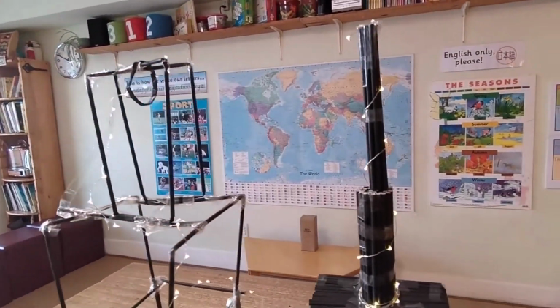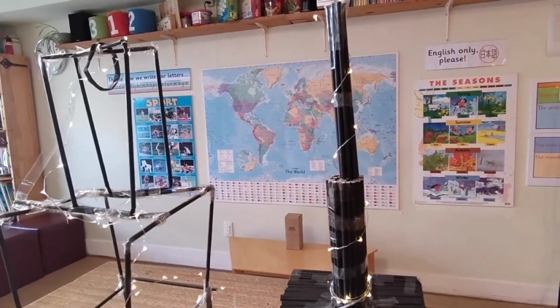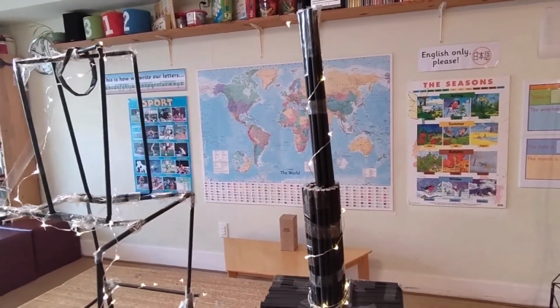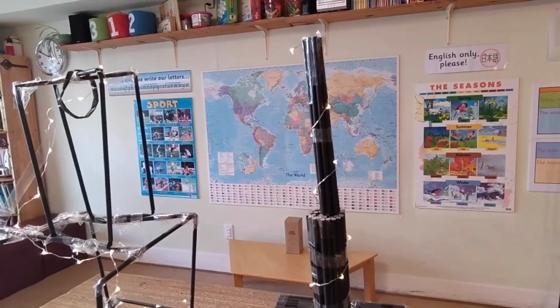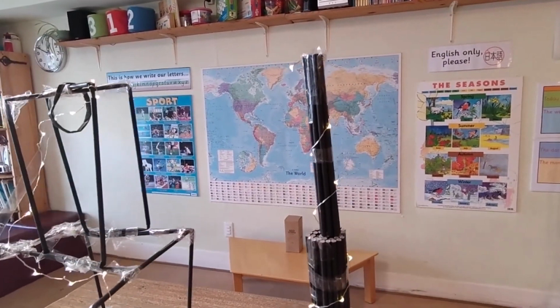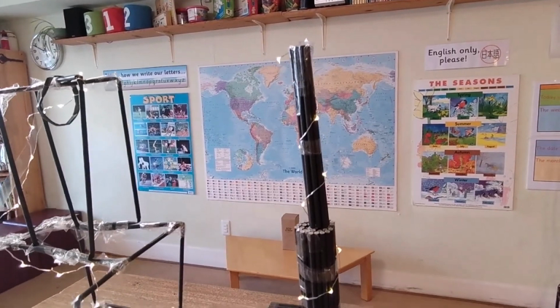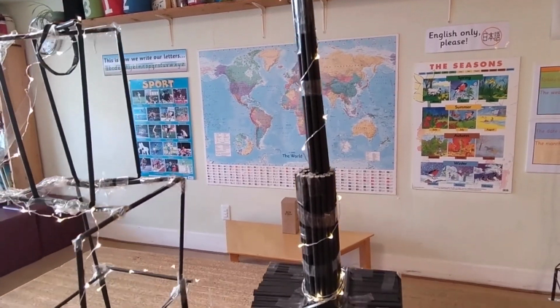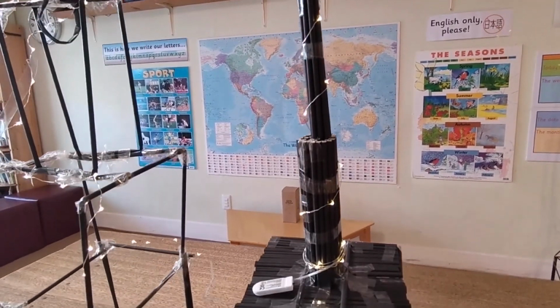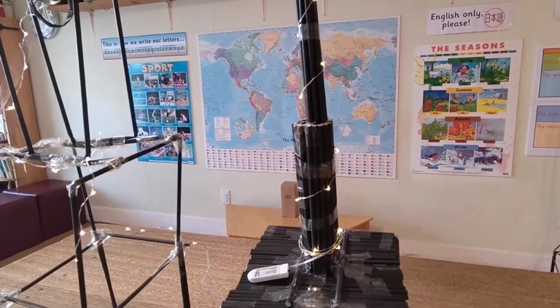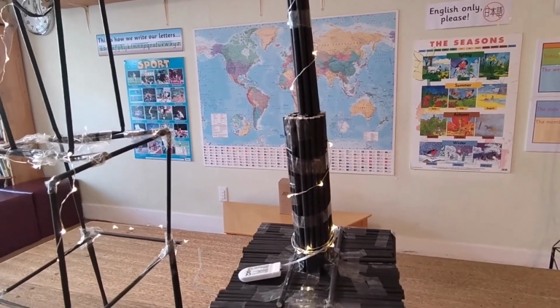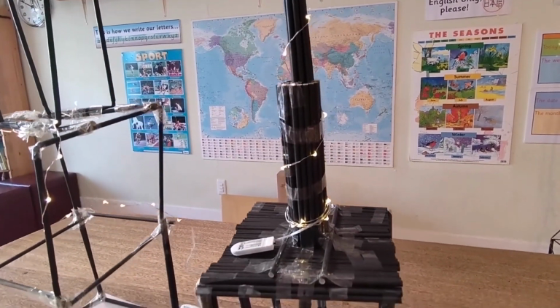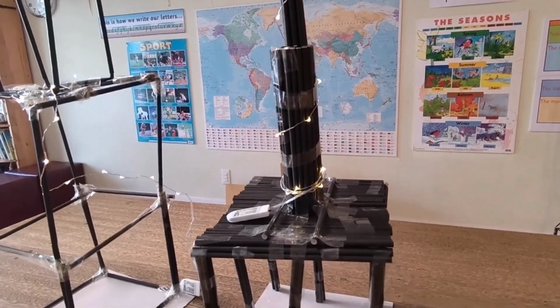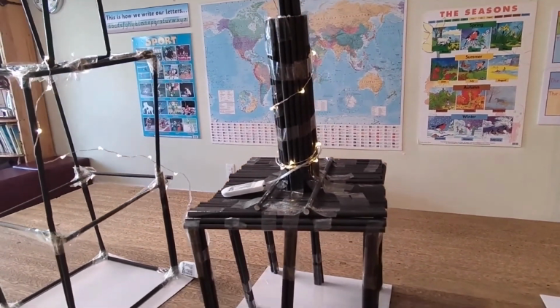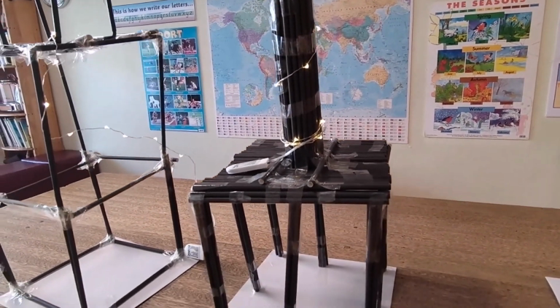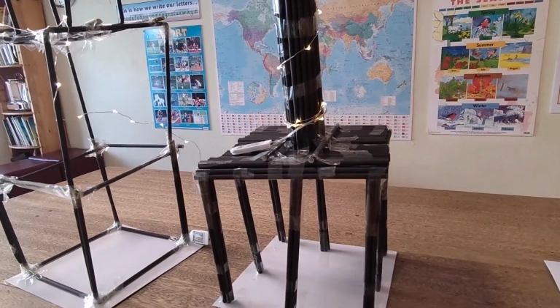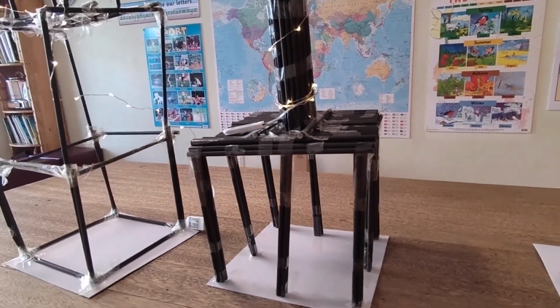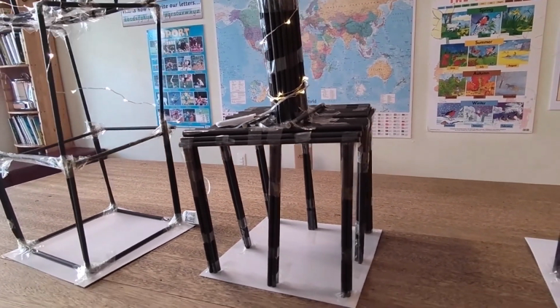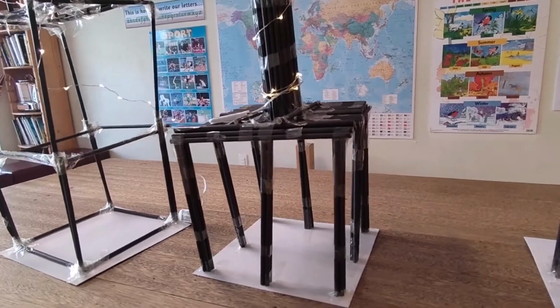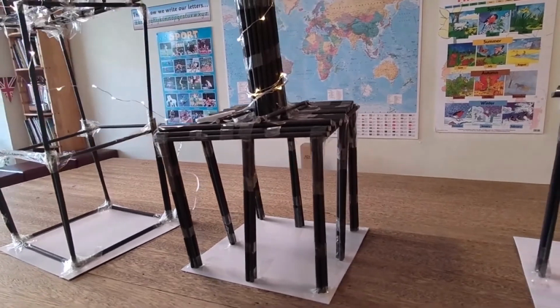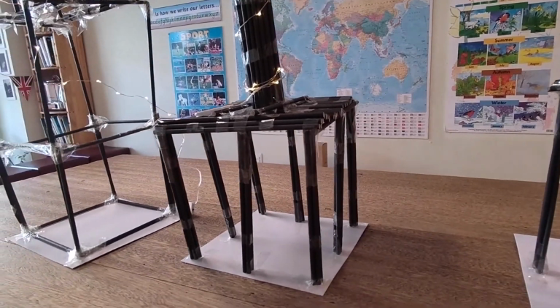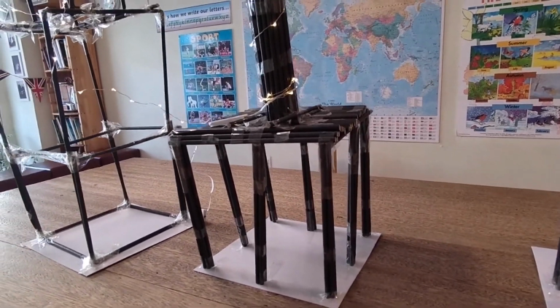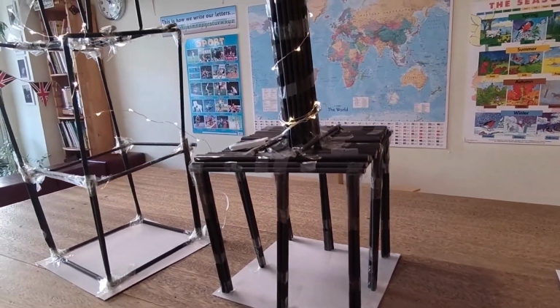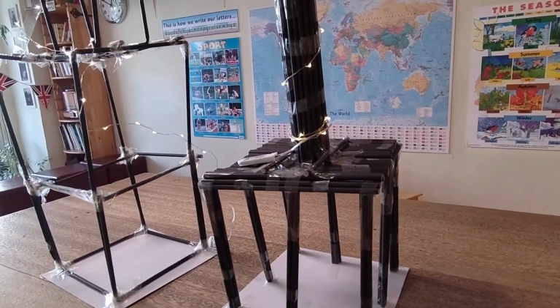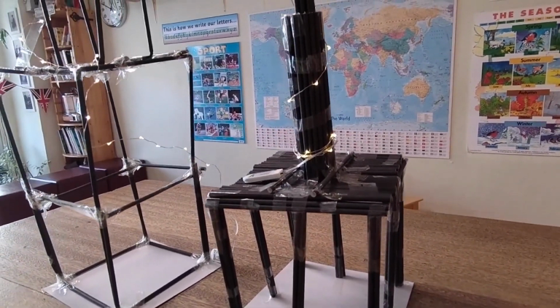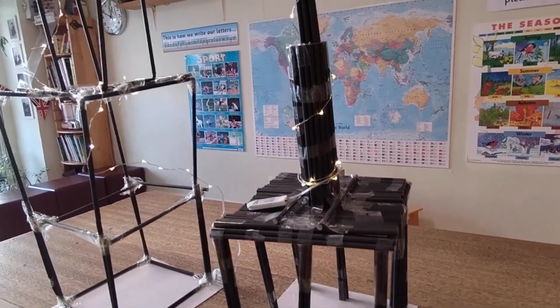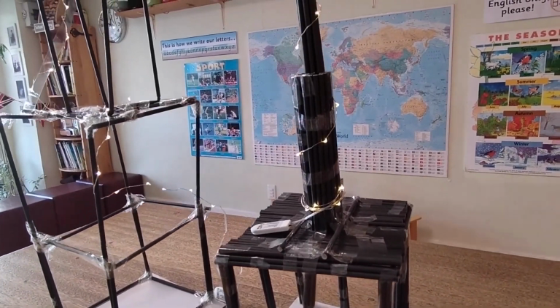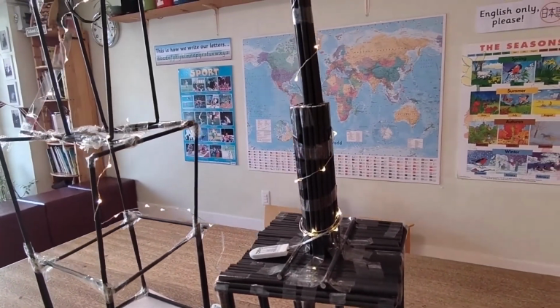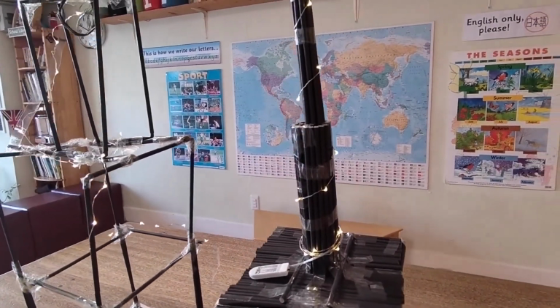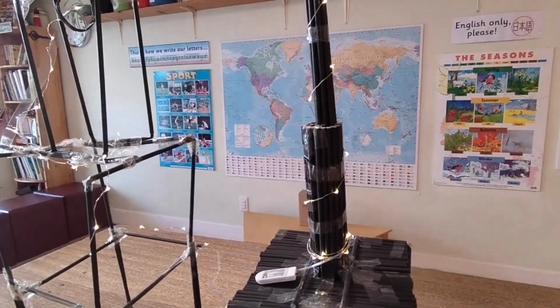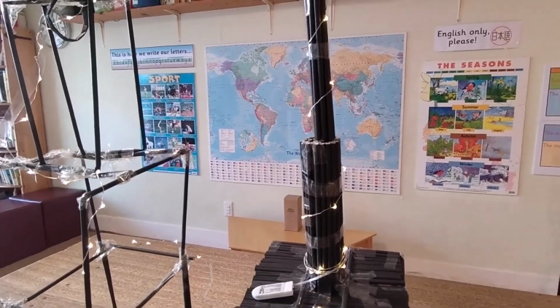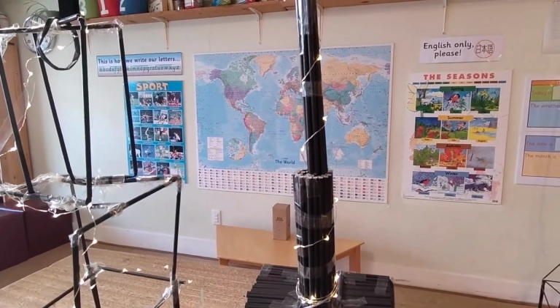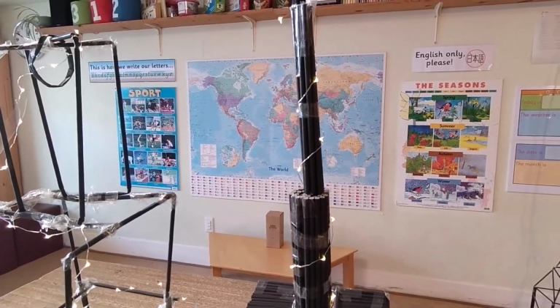On to Friday's class. Friday's class came up with this rather squat and solid-looking tower. How many straws did they use? I'm not entirely sure — that one box. But it's quite impressive.